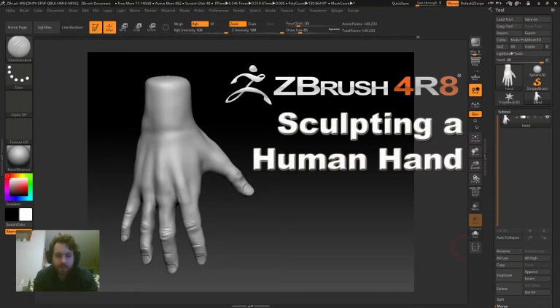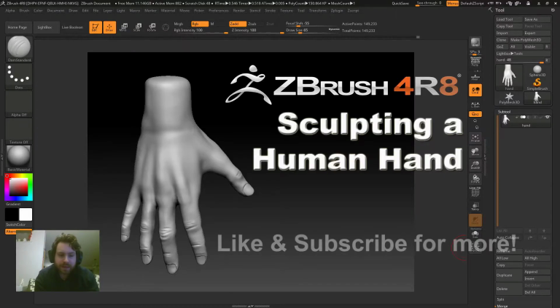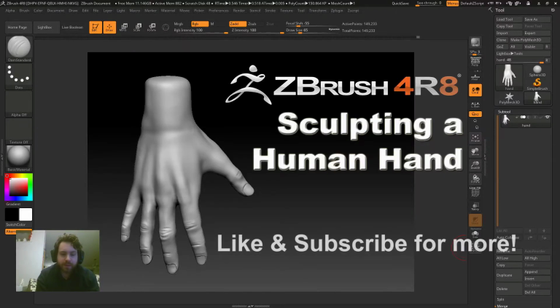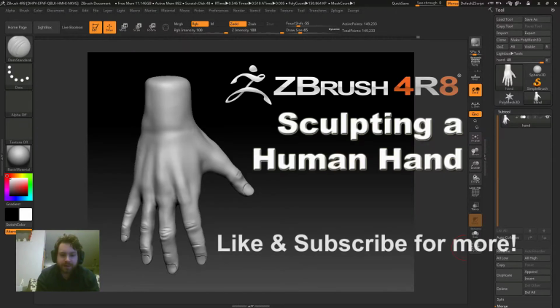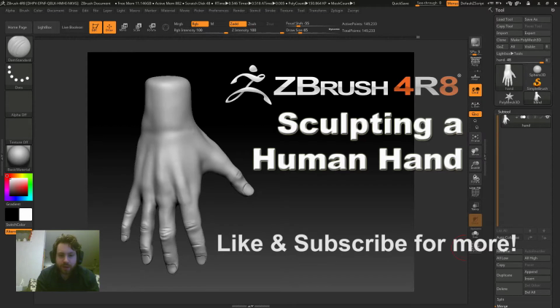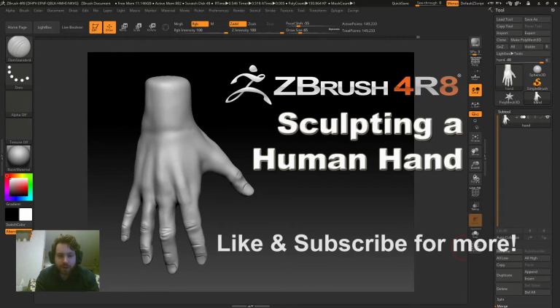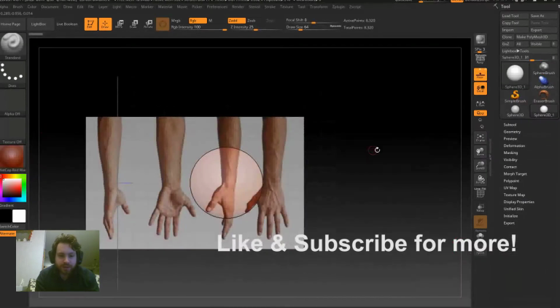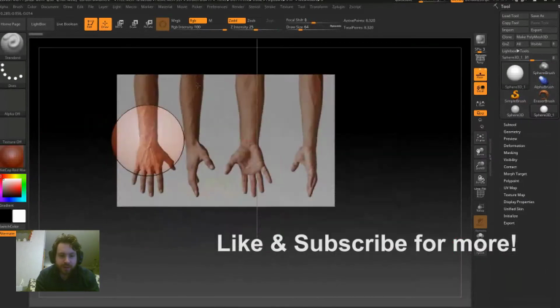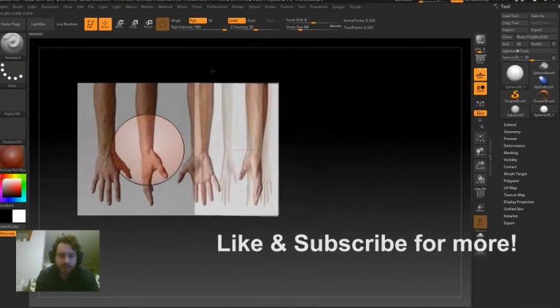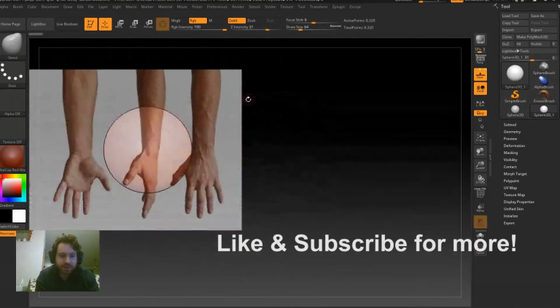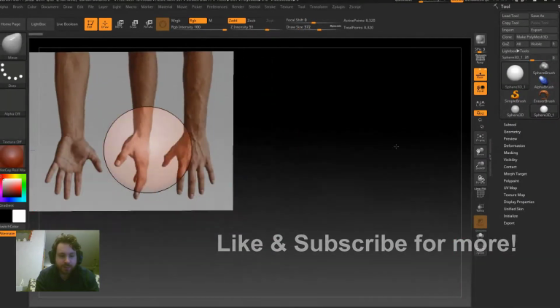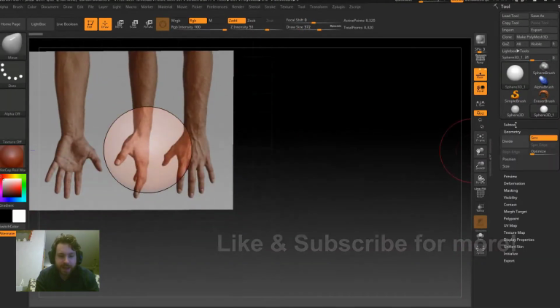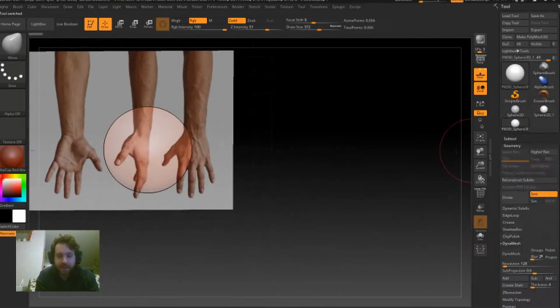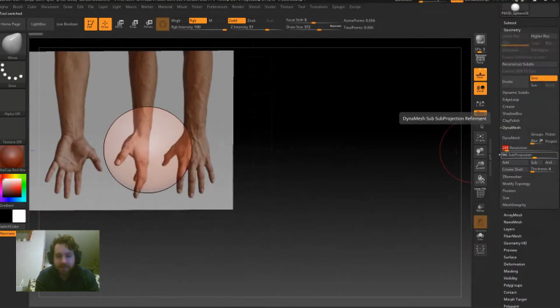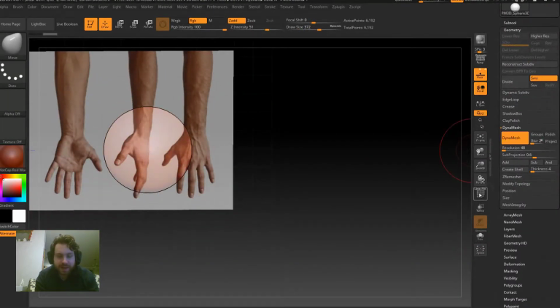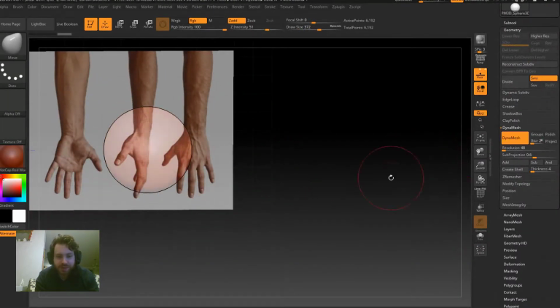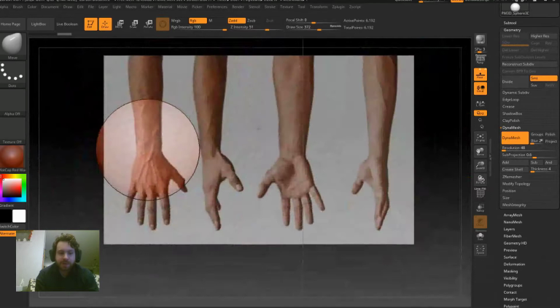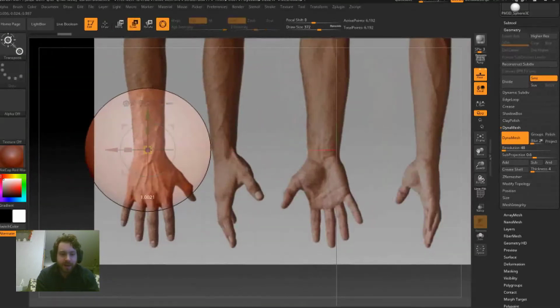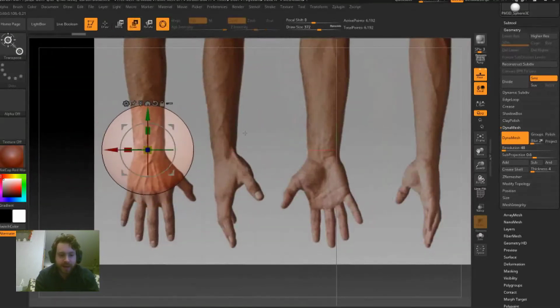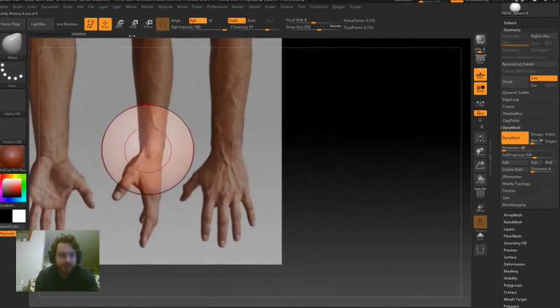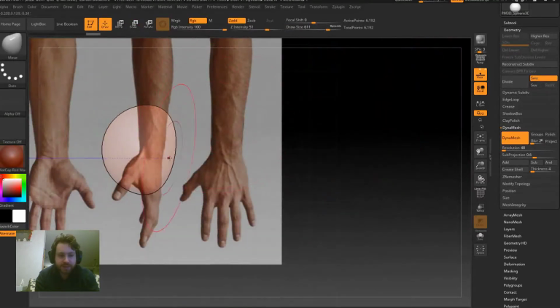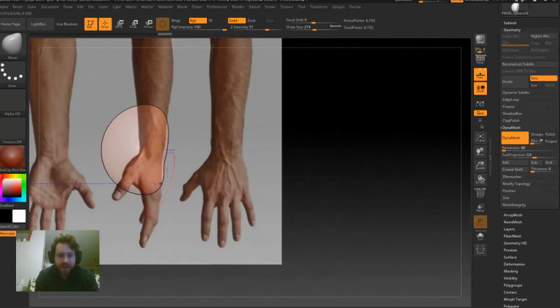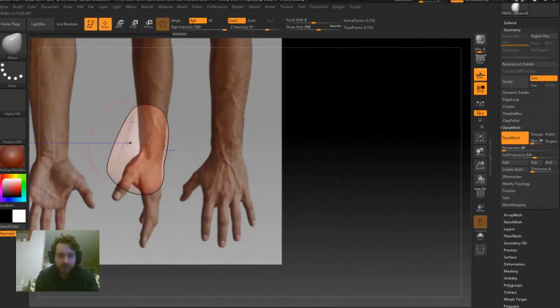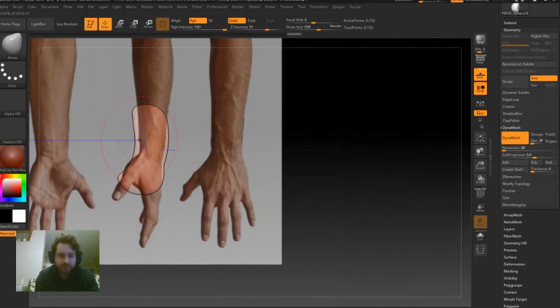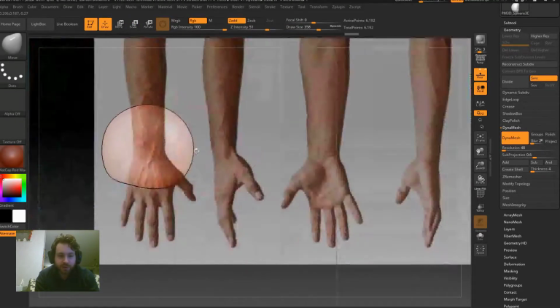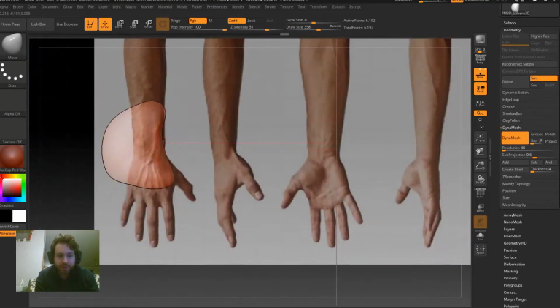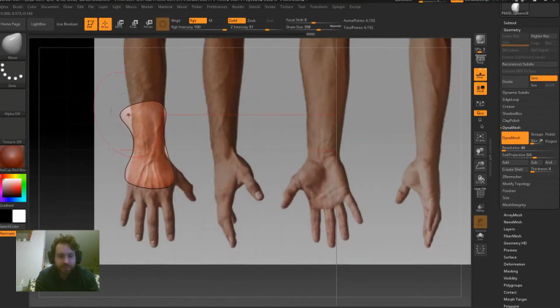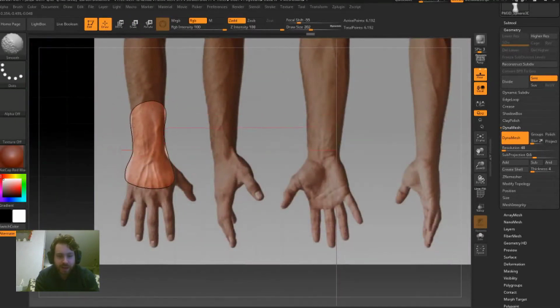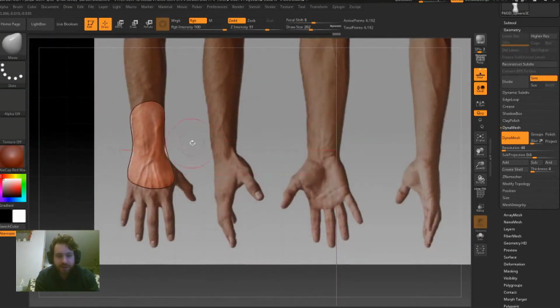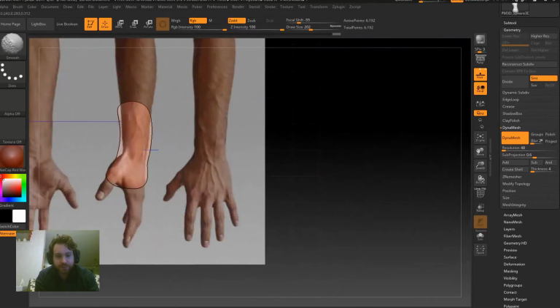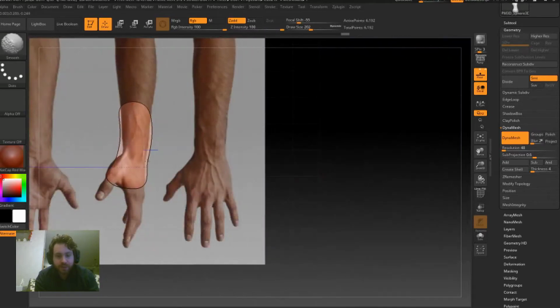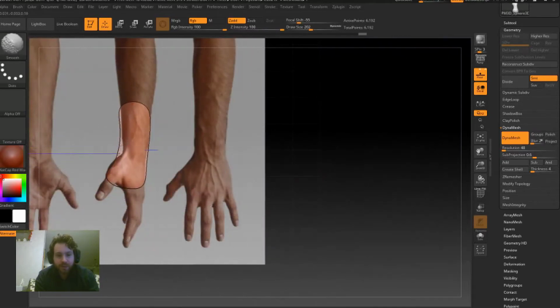Today we're going to look at sculpting a hand, played back in fast motion. It took me about an hour and a half — this is a hand I'm working on for another project.